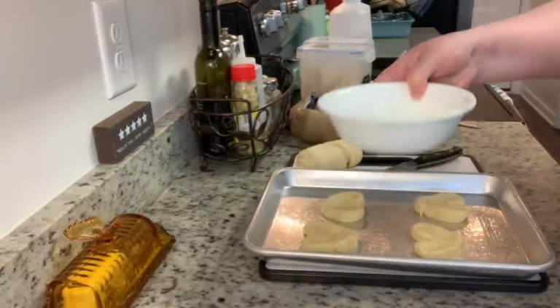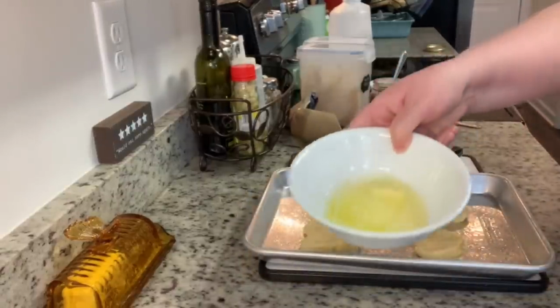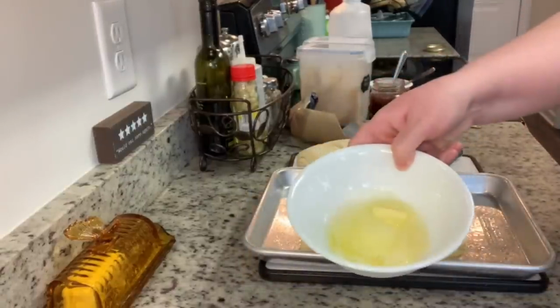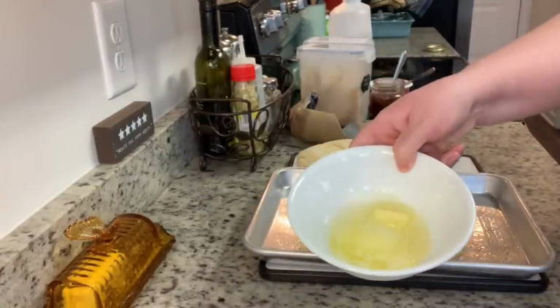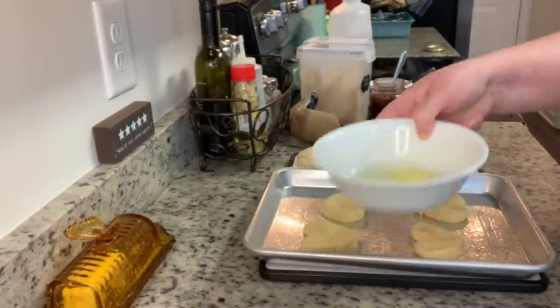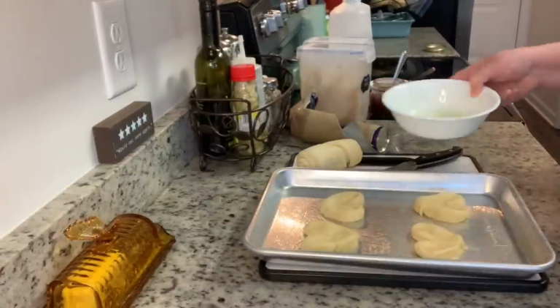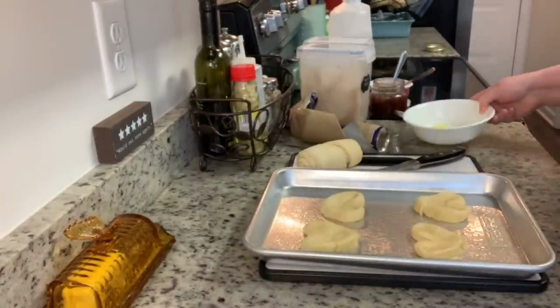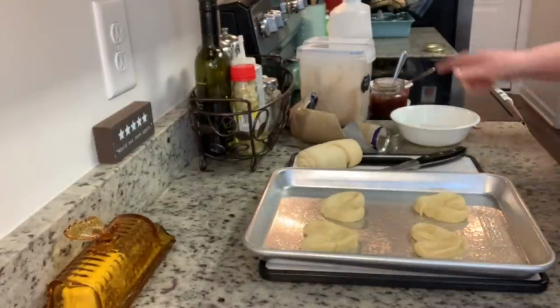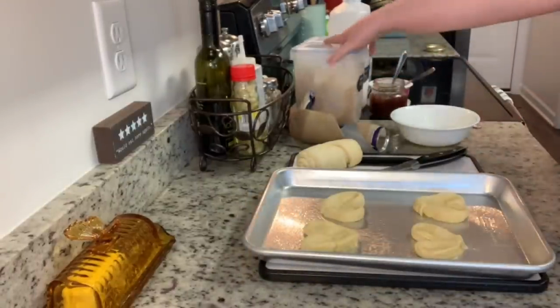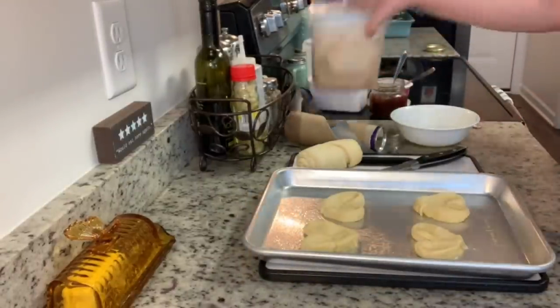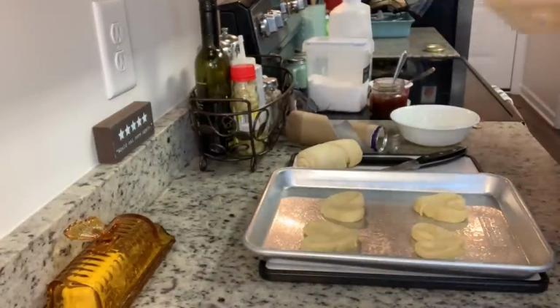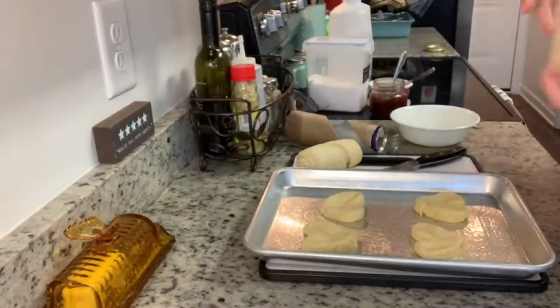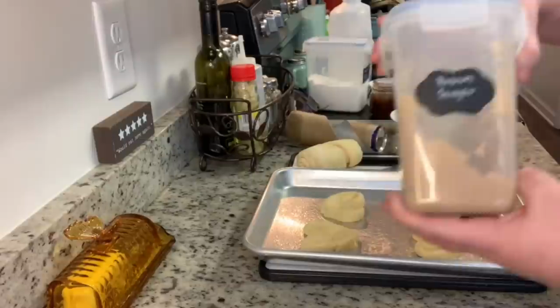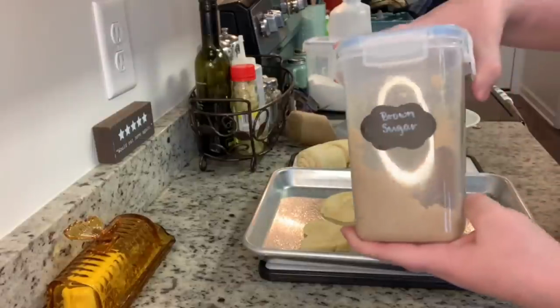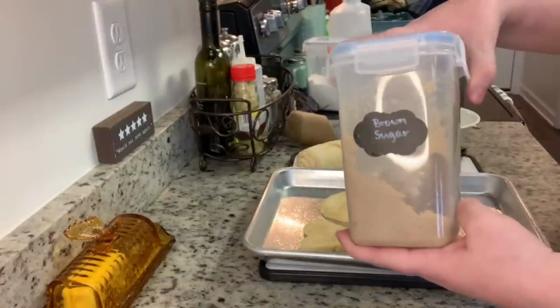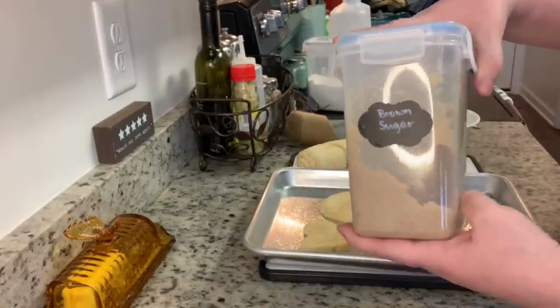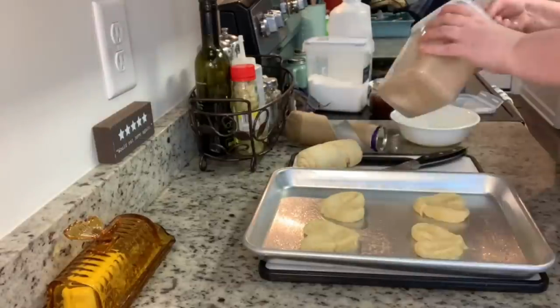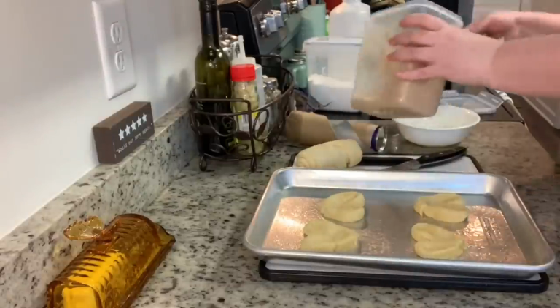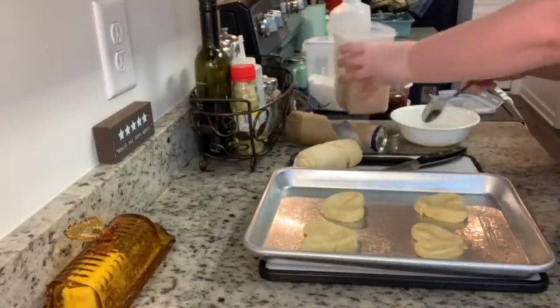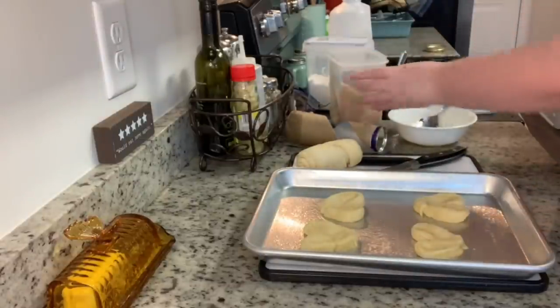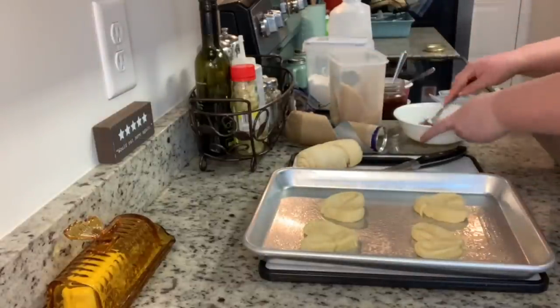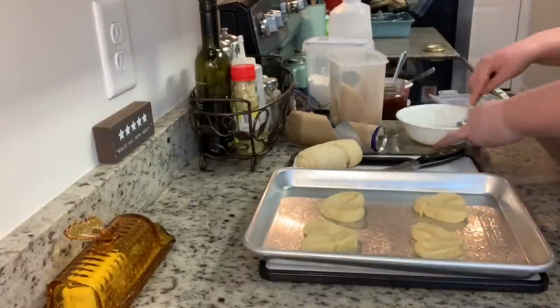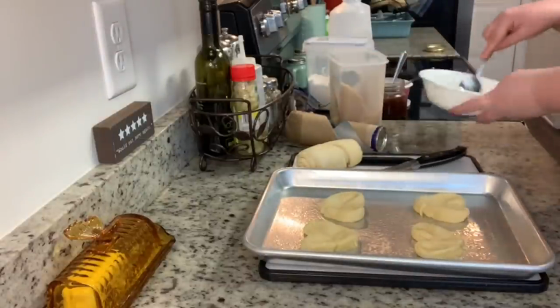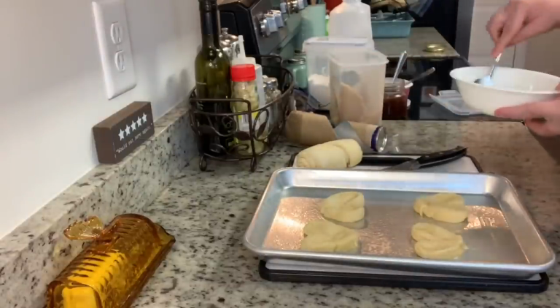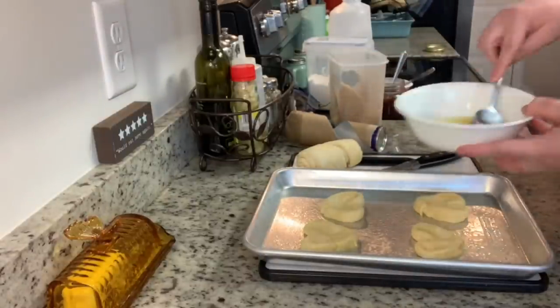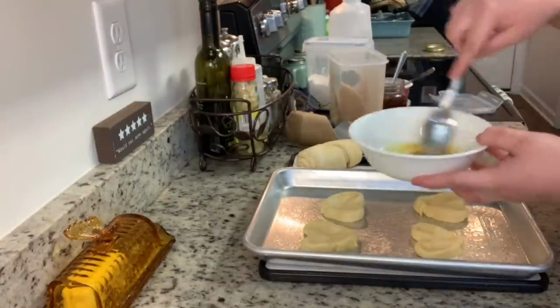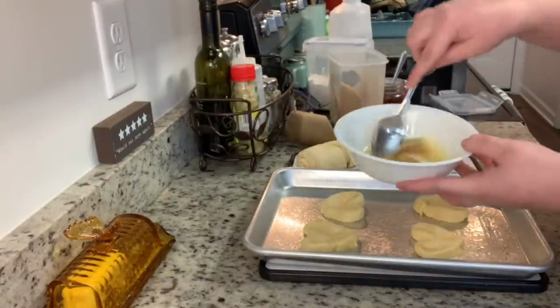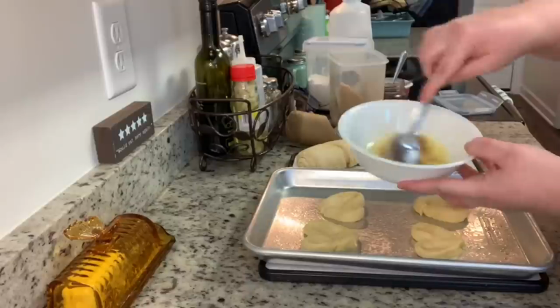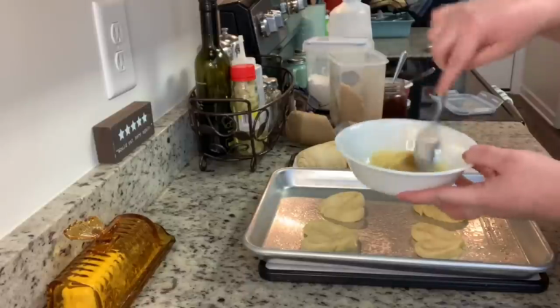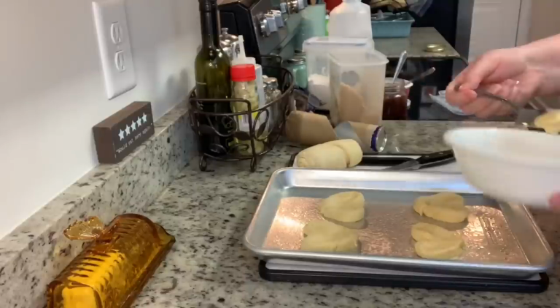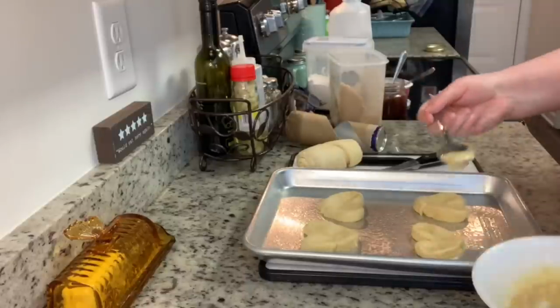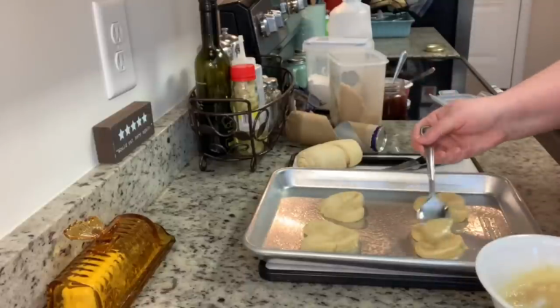In a bowl I have some melted butter. I'm going to add a little bit of brown sugar, give it a stir, and then spoon it over the crescent roll dough.